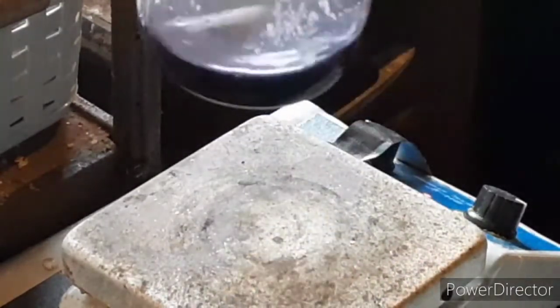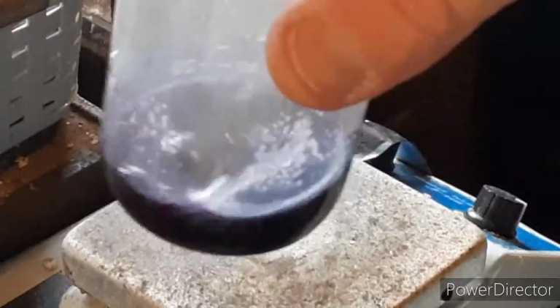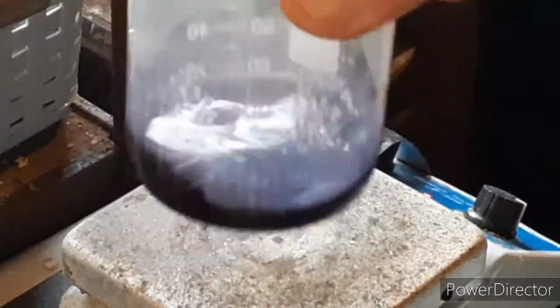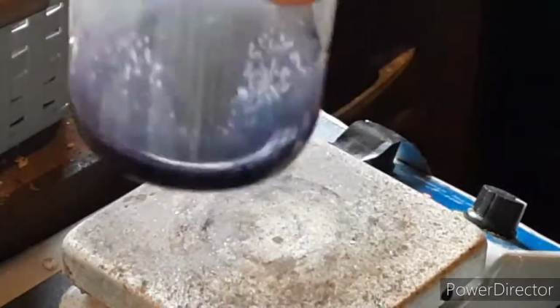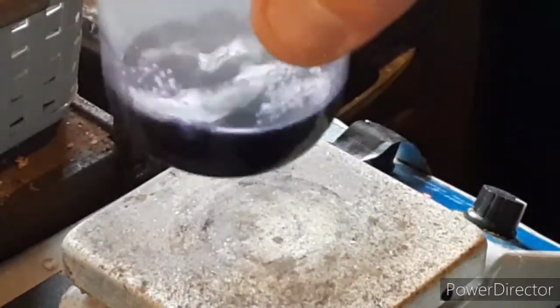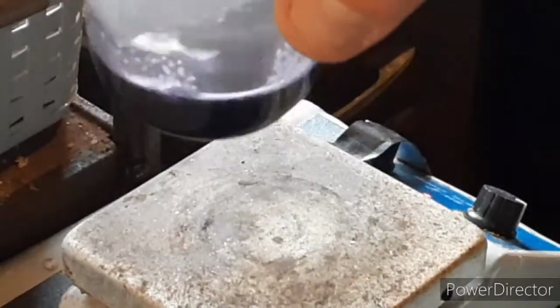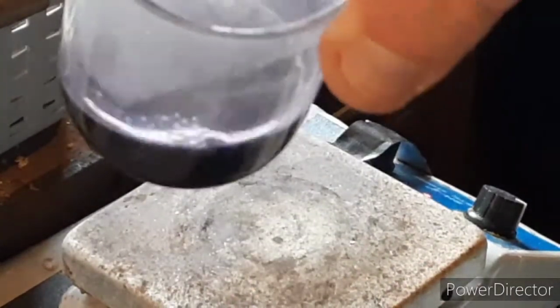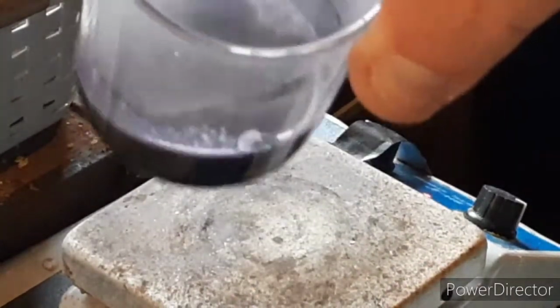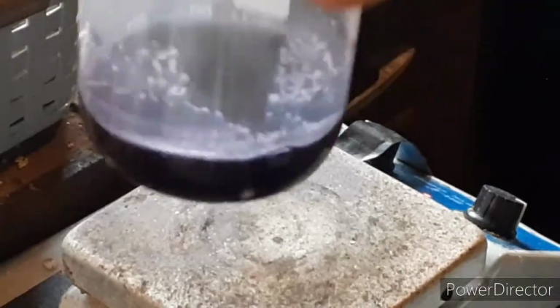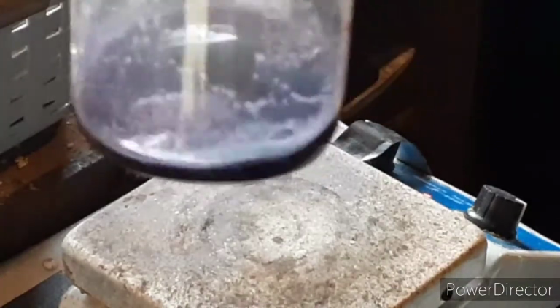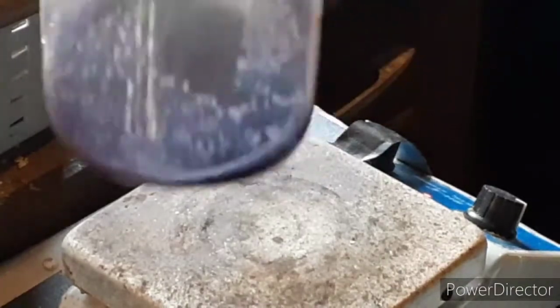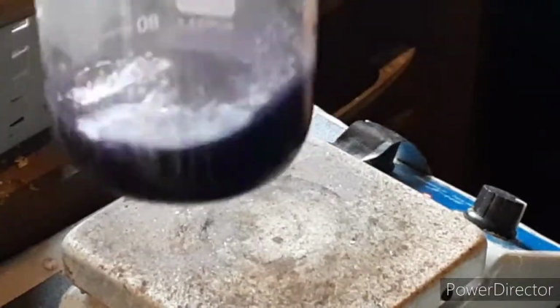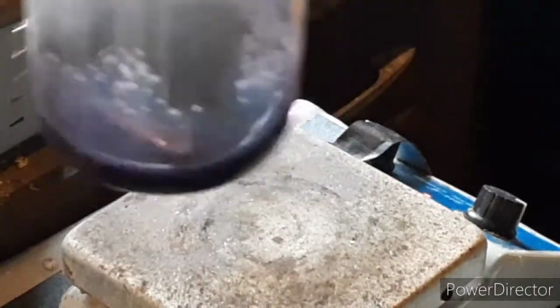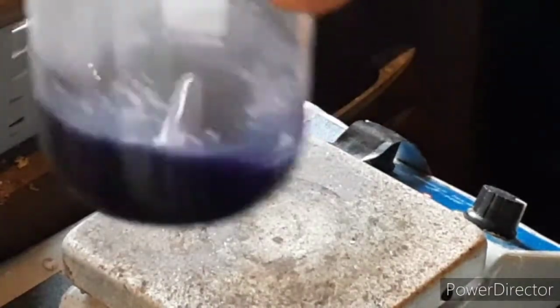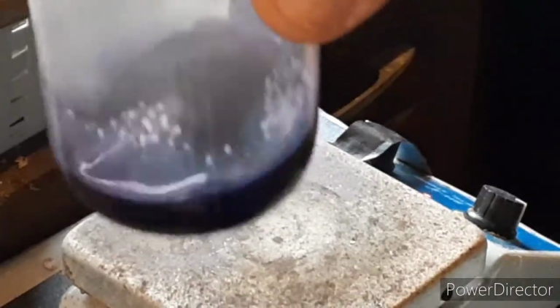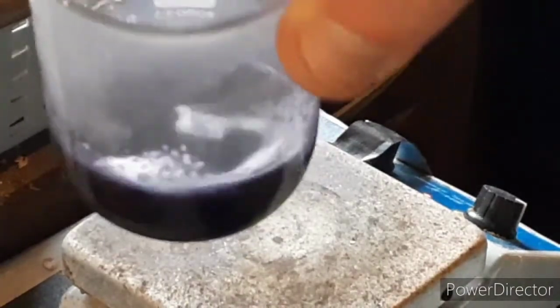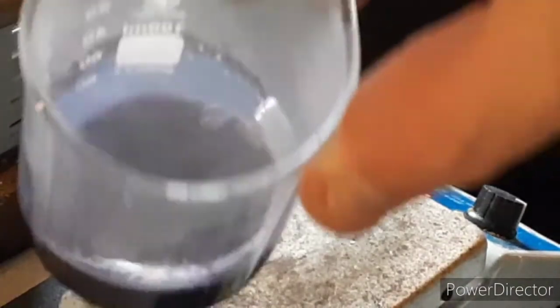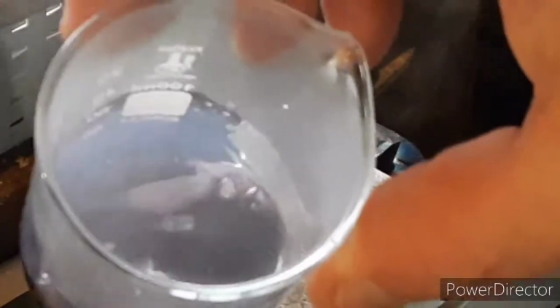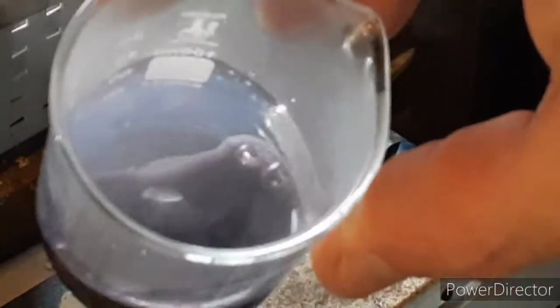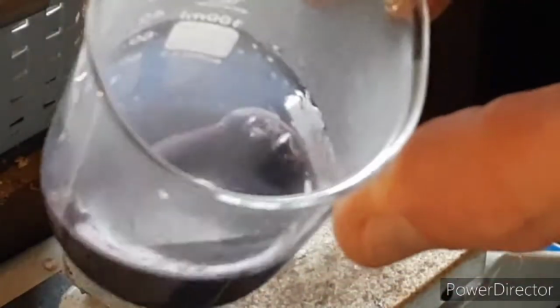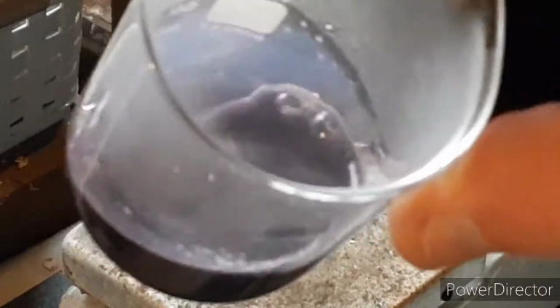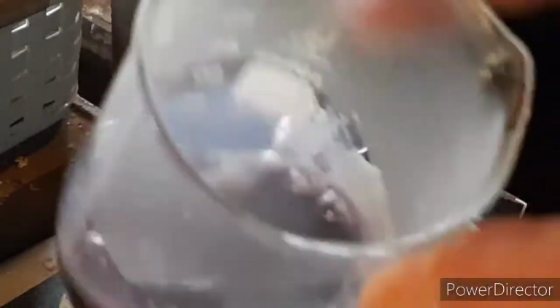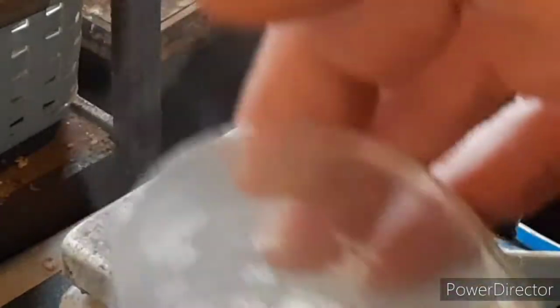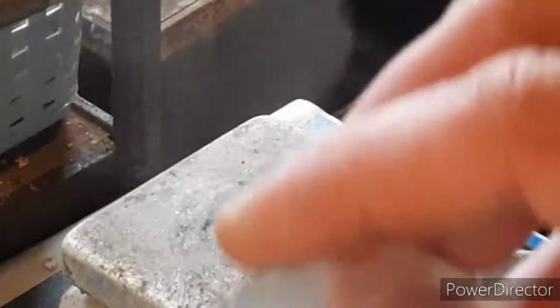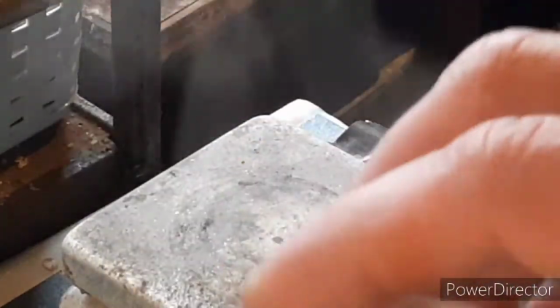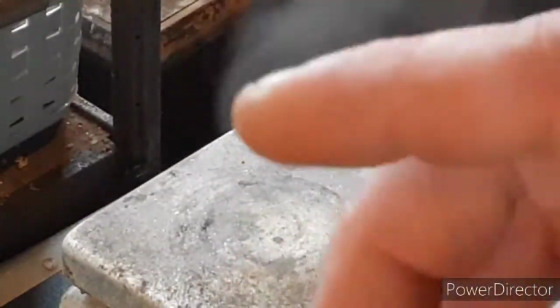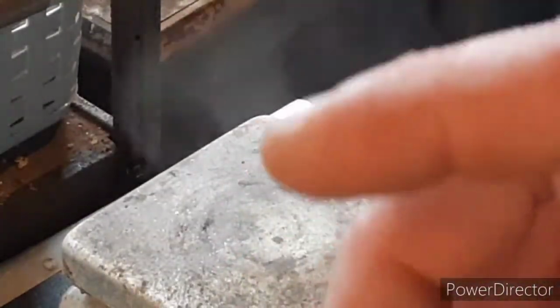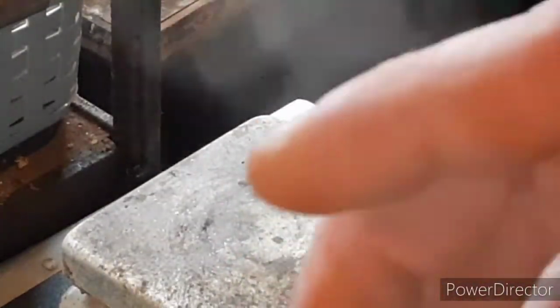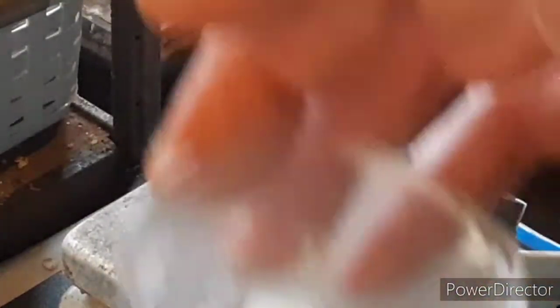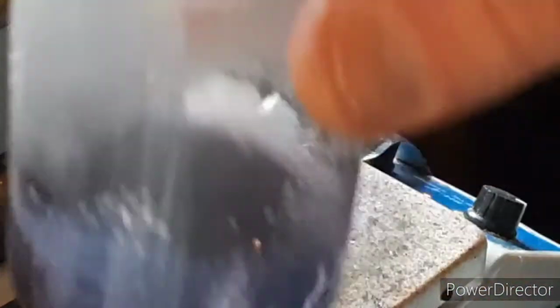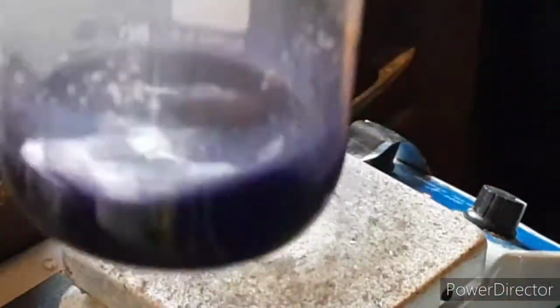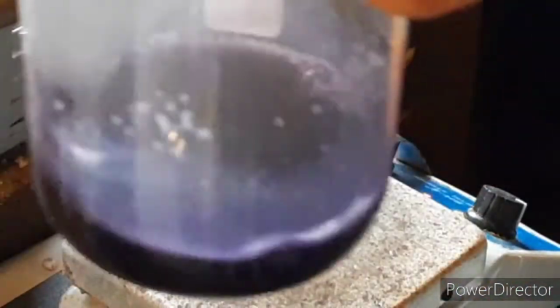But look at that — that's just such a lovely color. It looks almost black on camera, but that is like a very deep purple color. The color that you should really only see with cobalt.